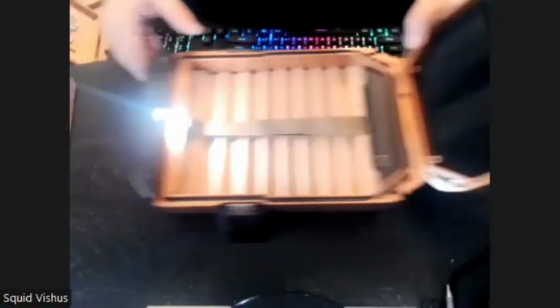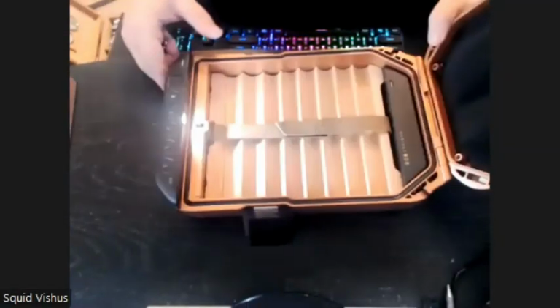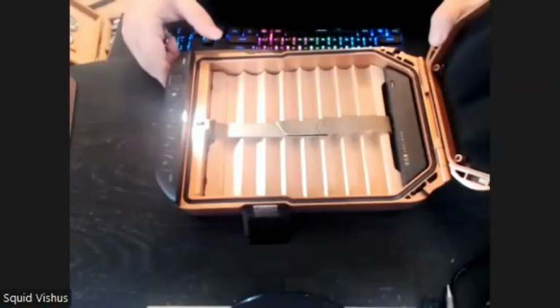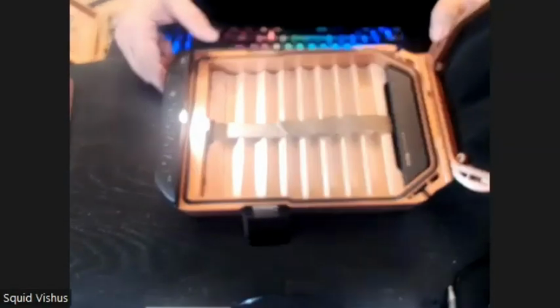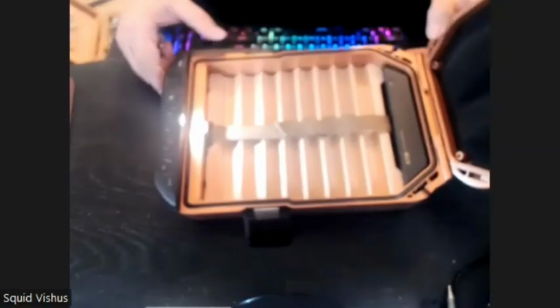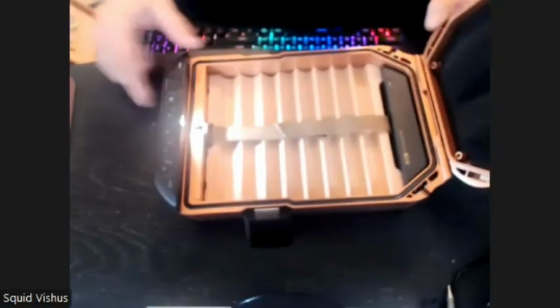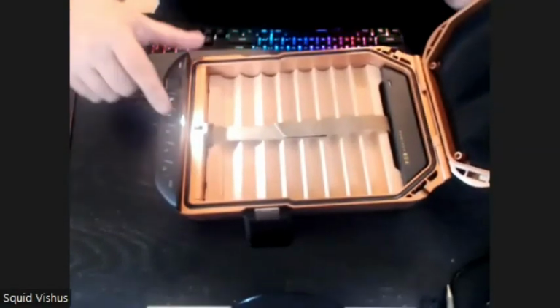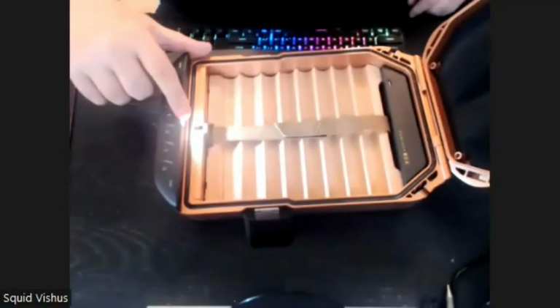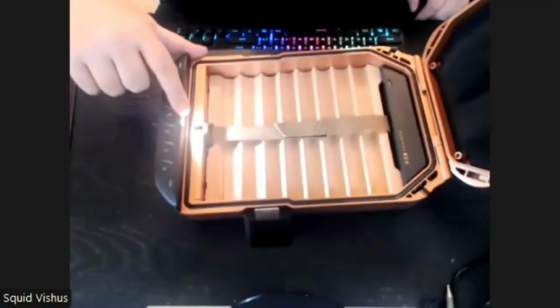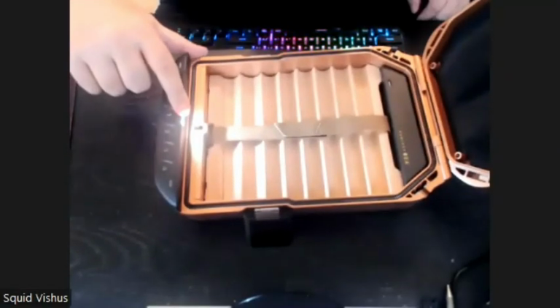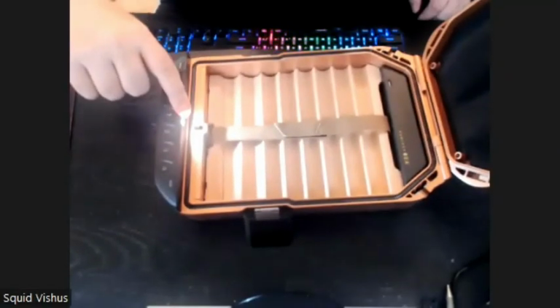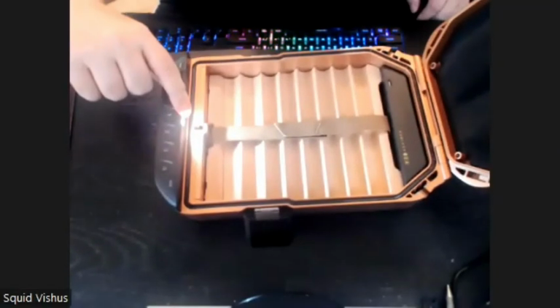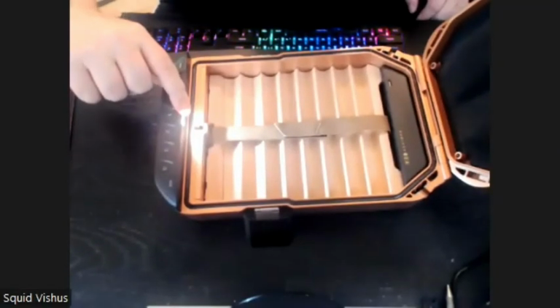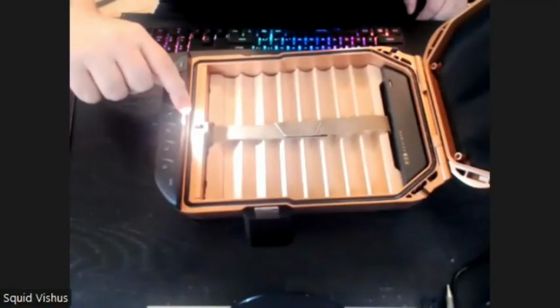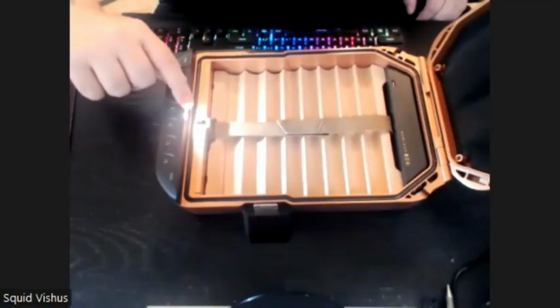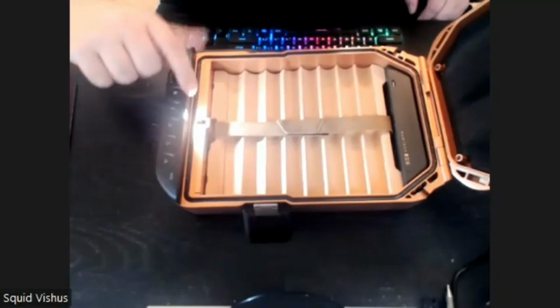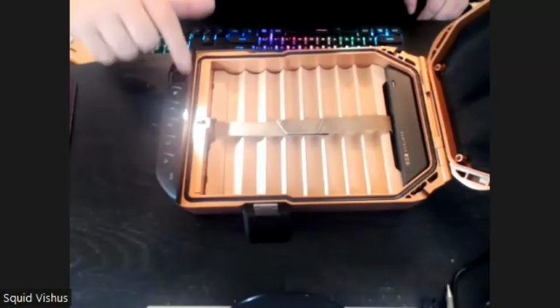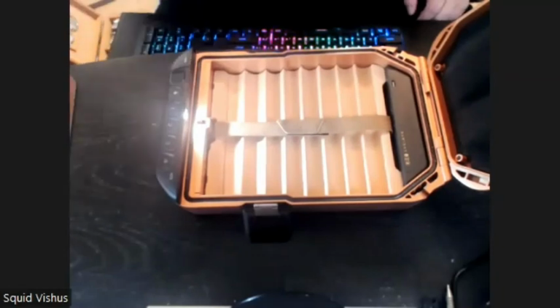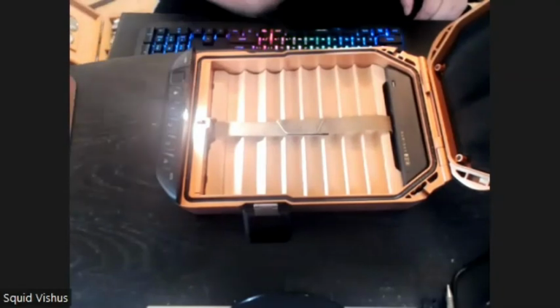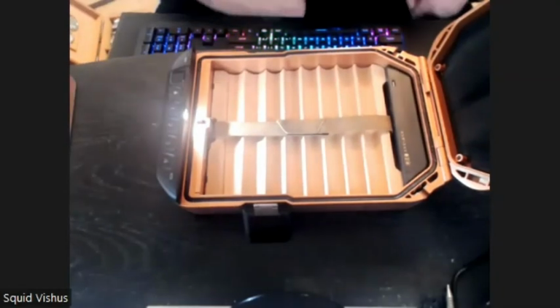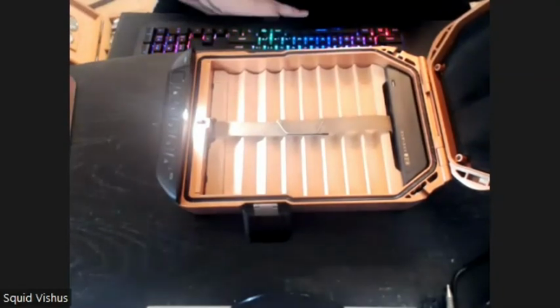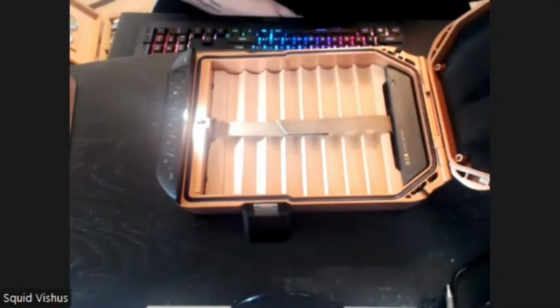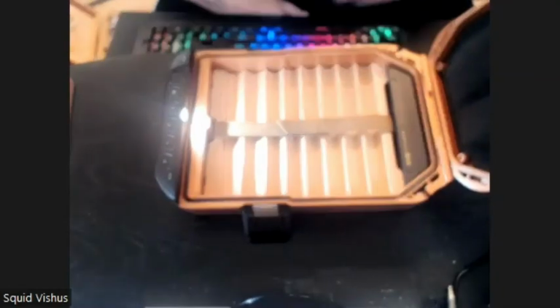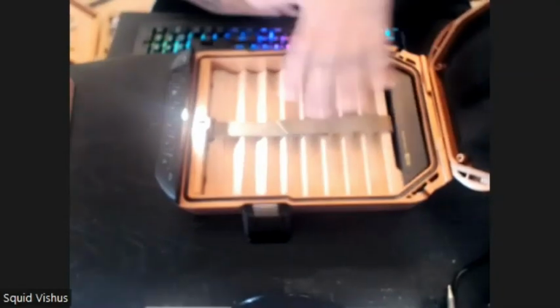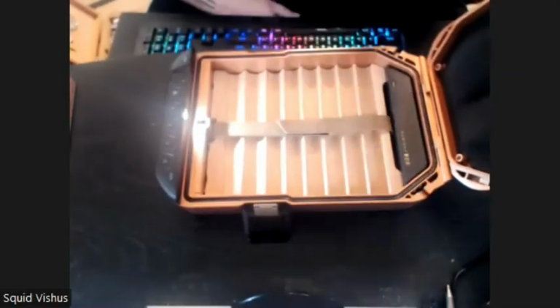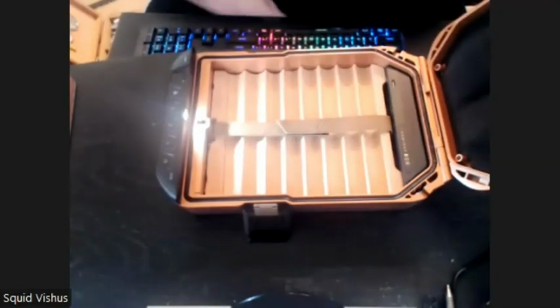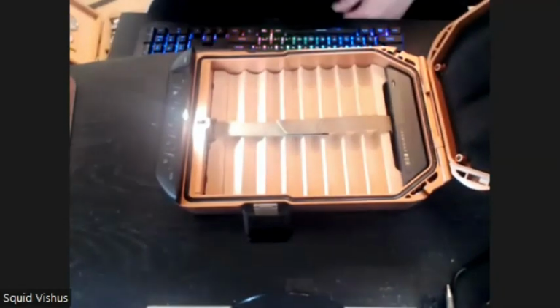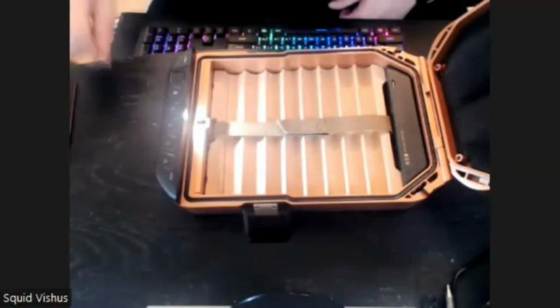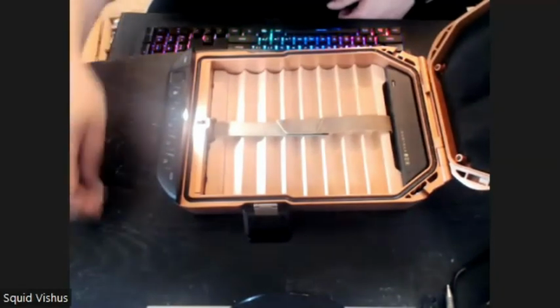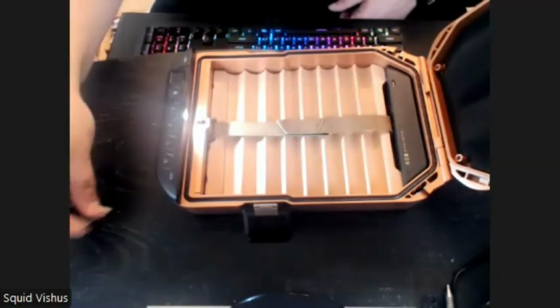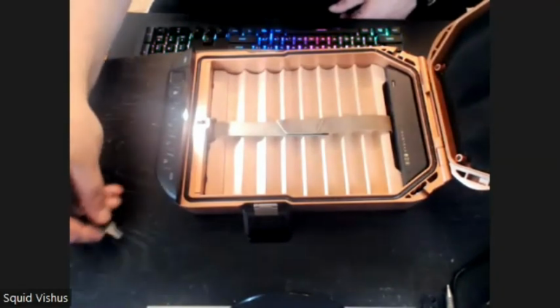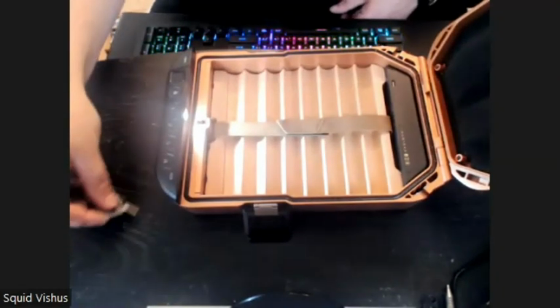Also, whenever you first open it, you have a light here that will pop on. This comes on for about 30 seconds from the first time you open it so you can see what's in here.